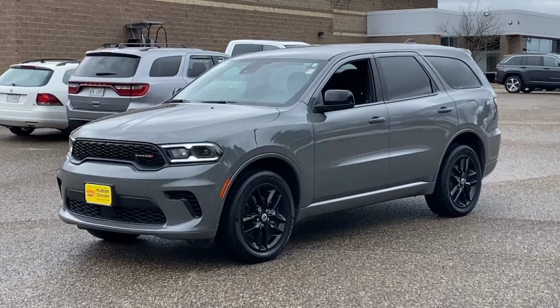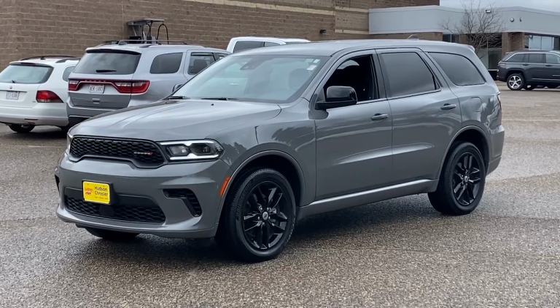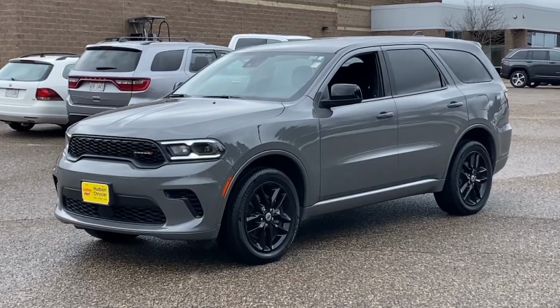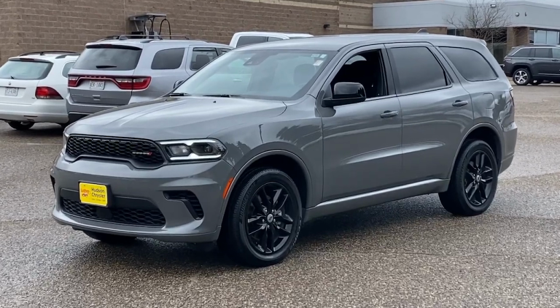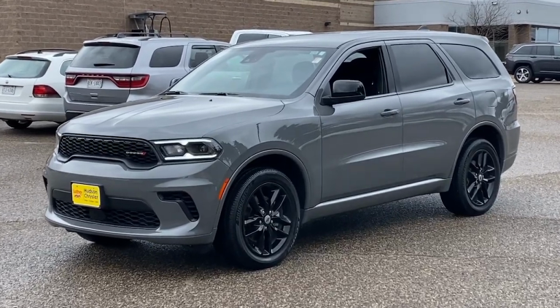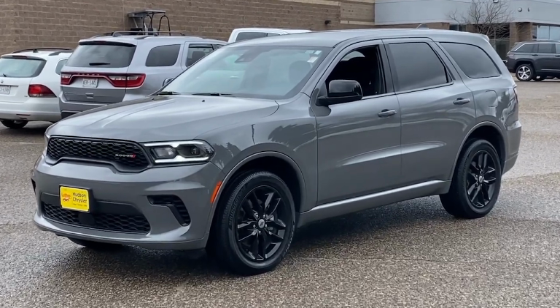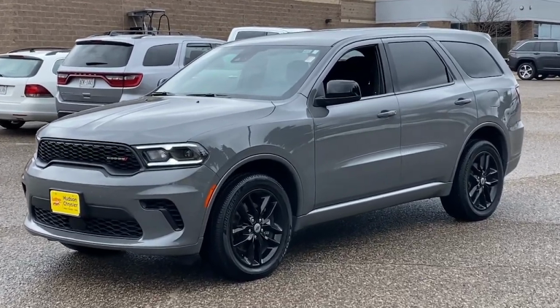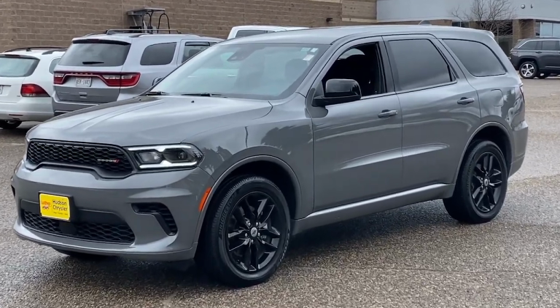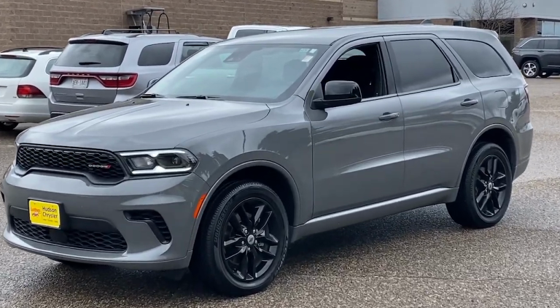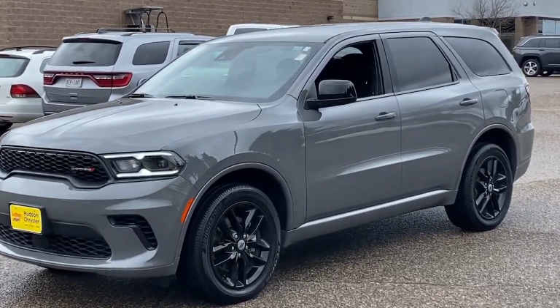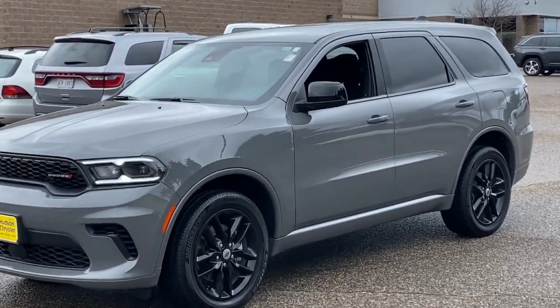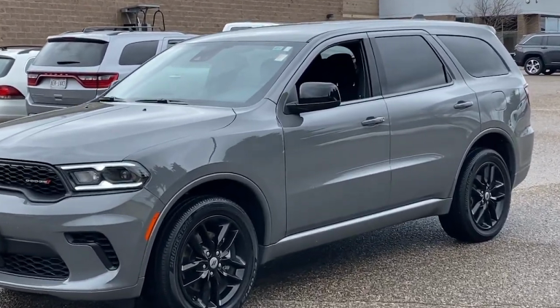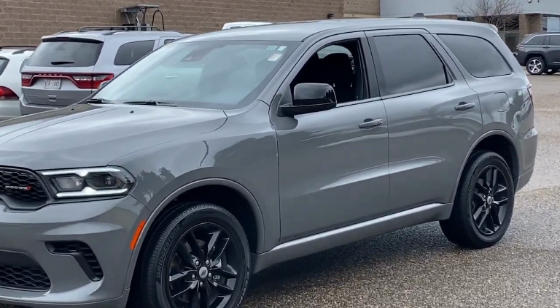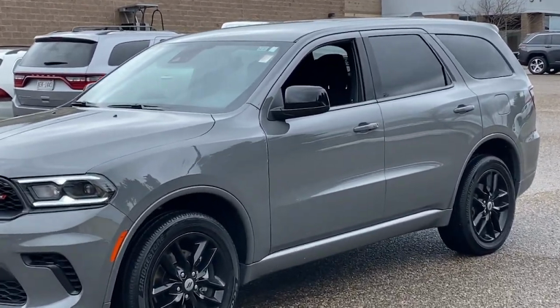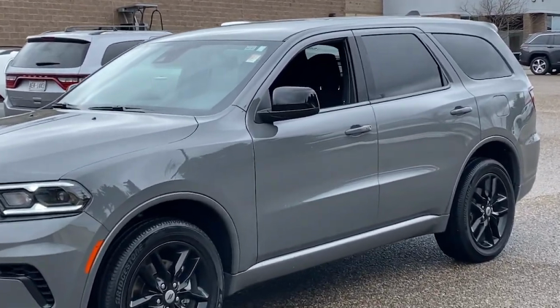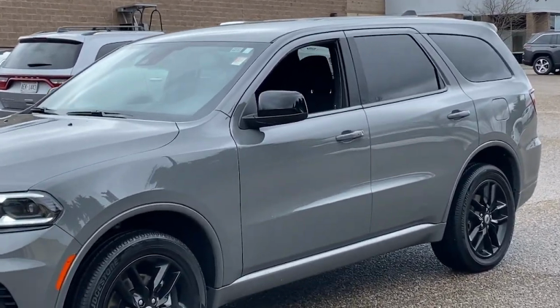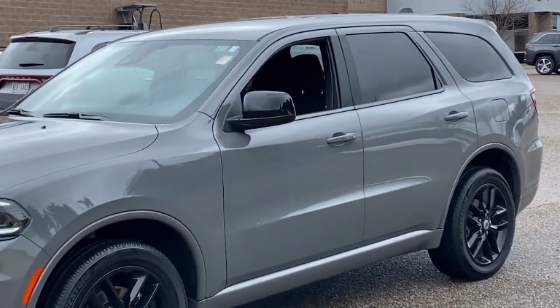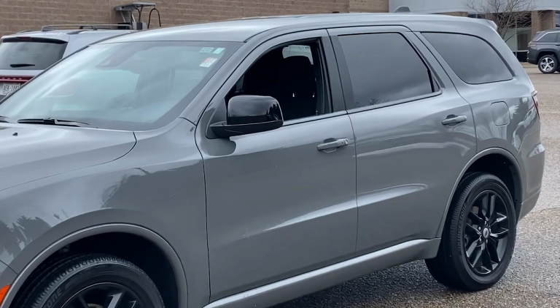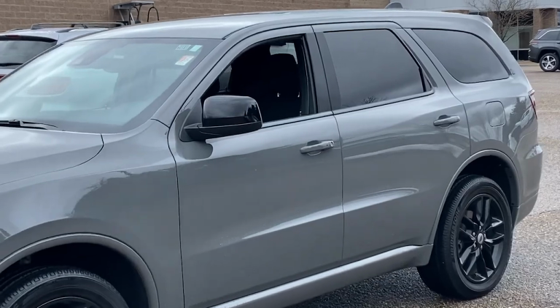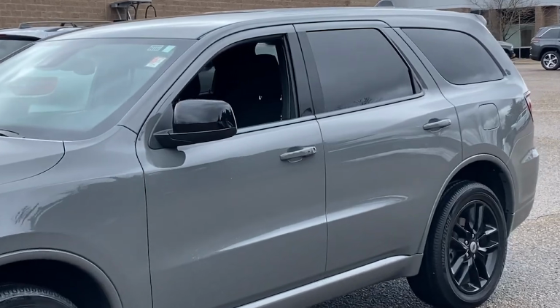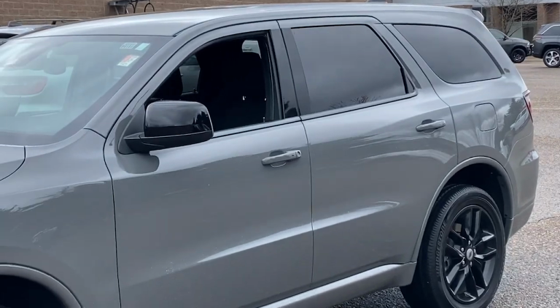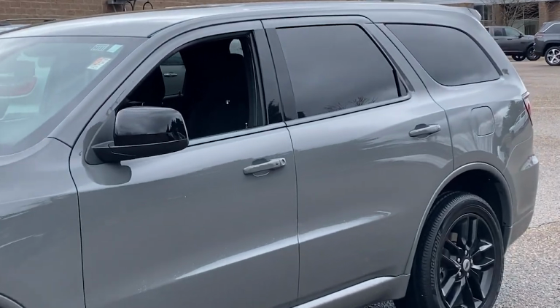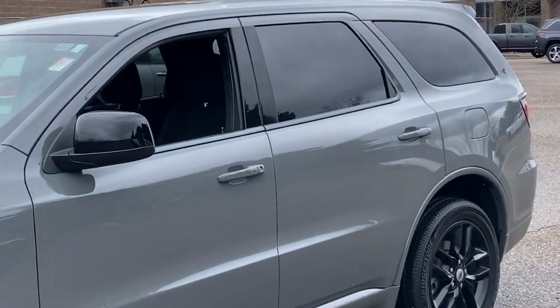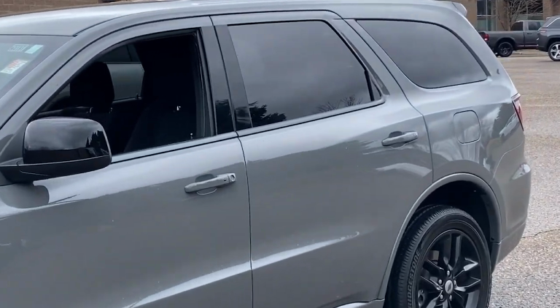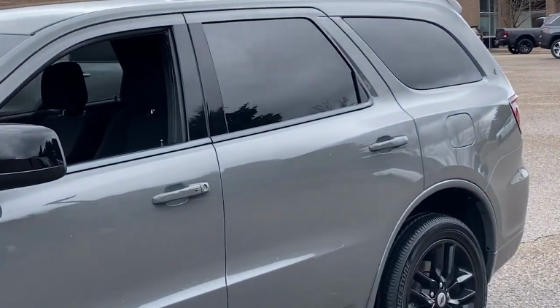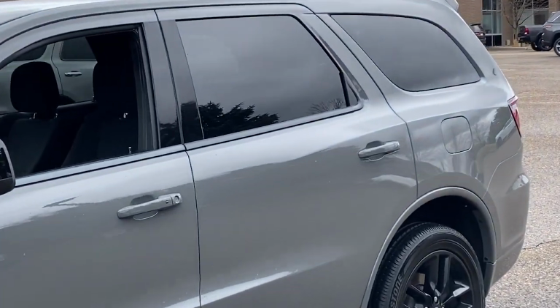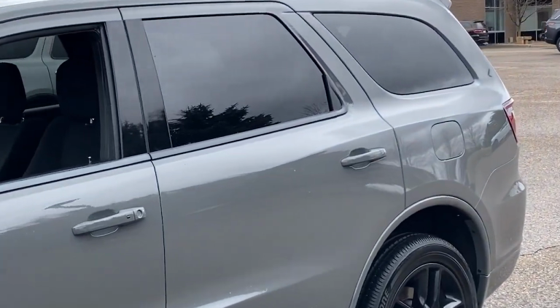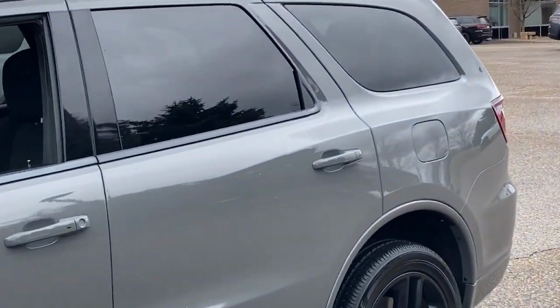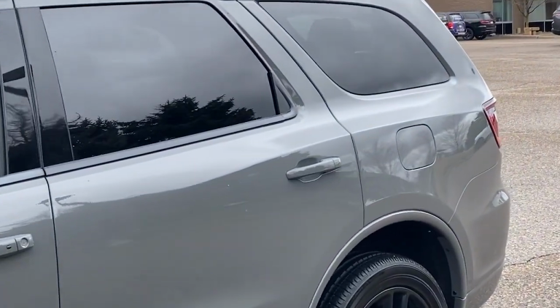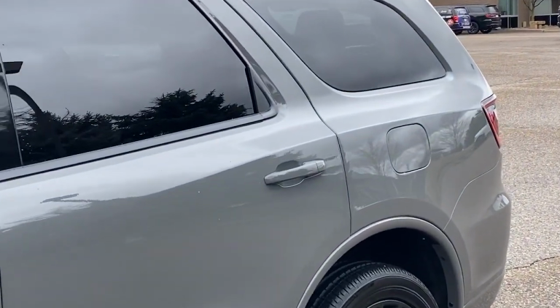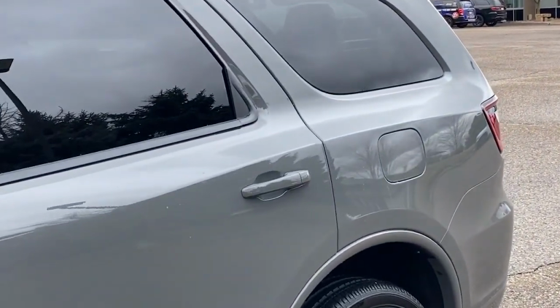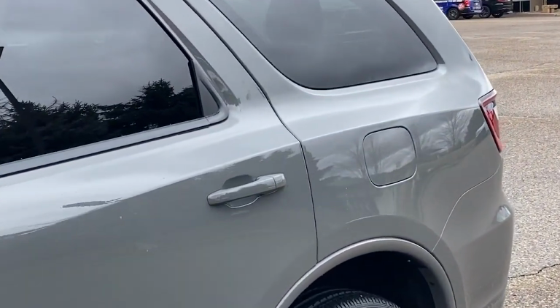You just found the 2023 Dodge Durango. This vehicle is an outstanding buy with fewer than 15,000 miles on the odometer.